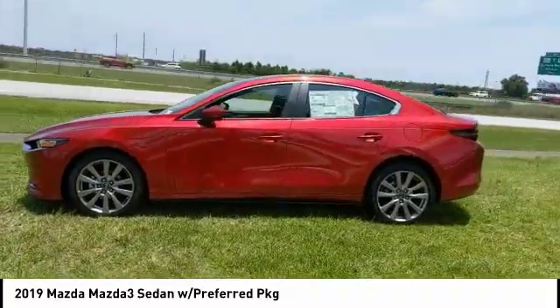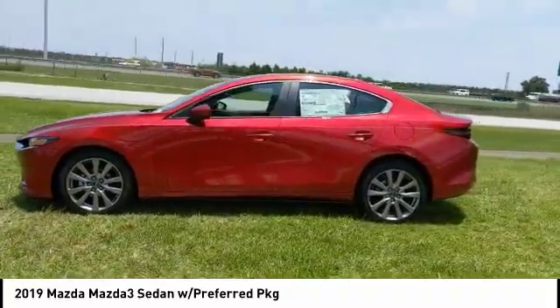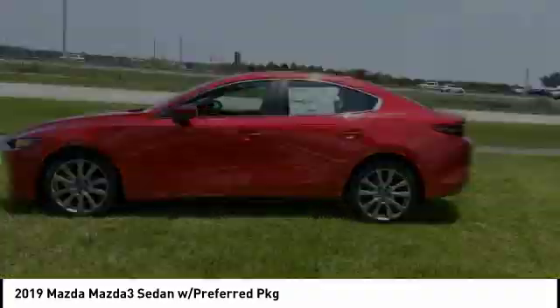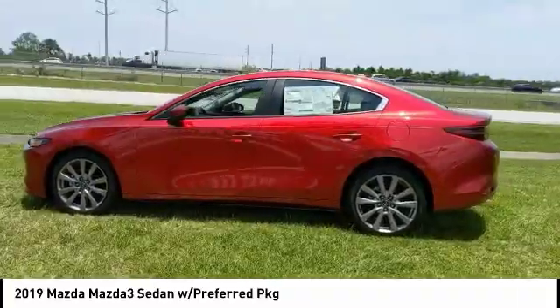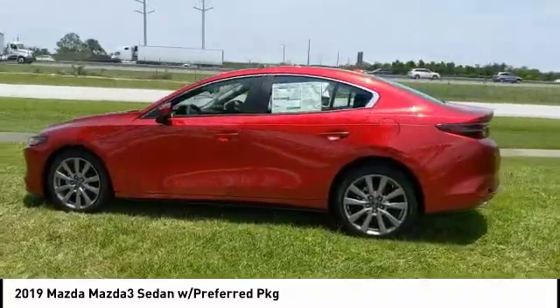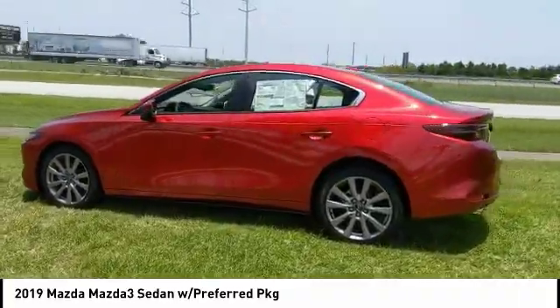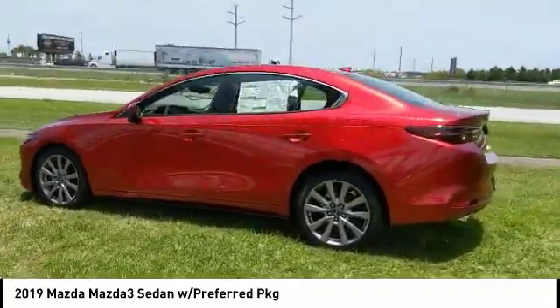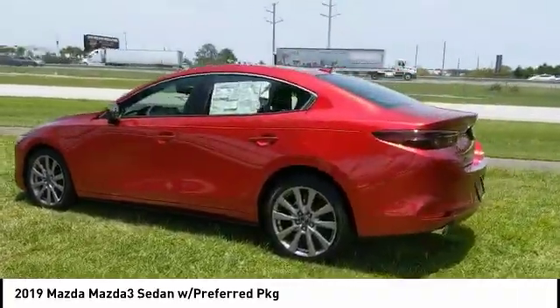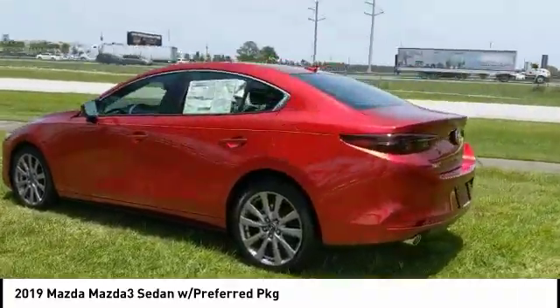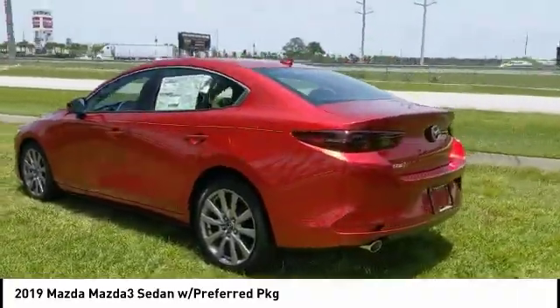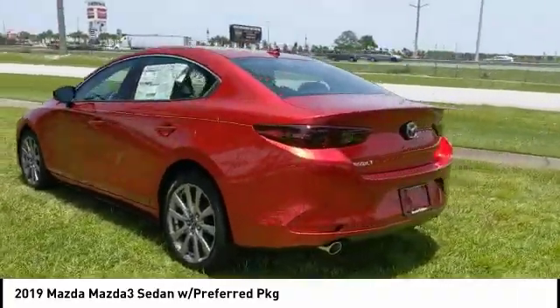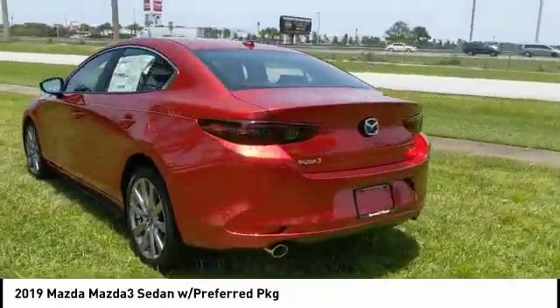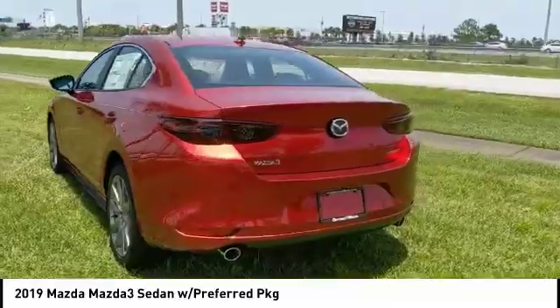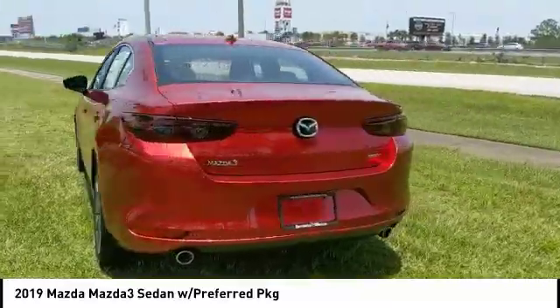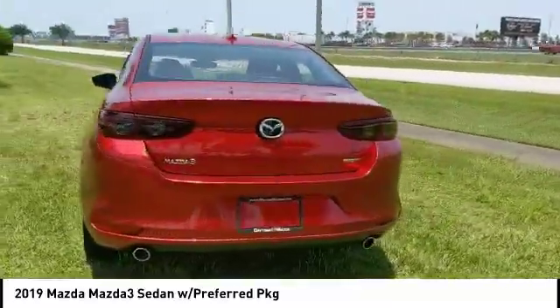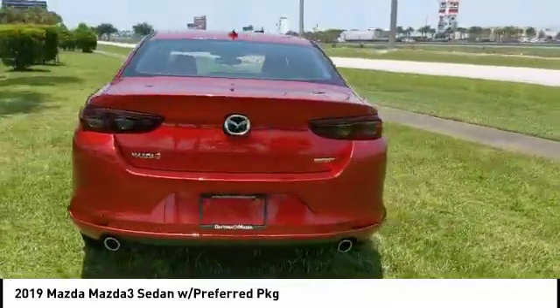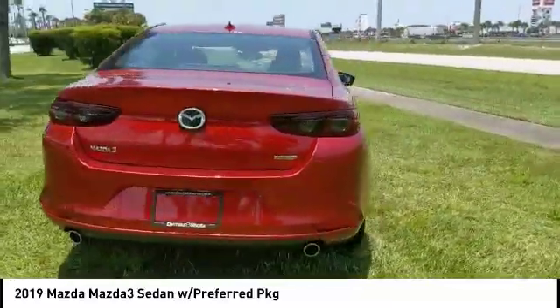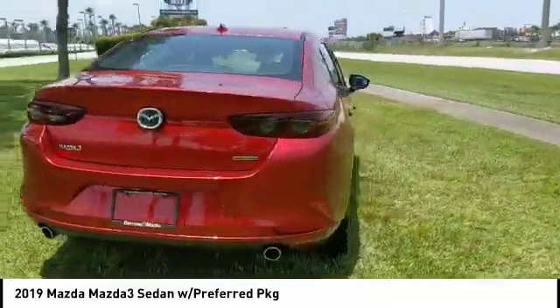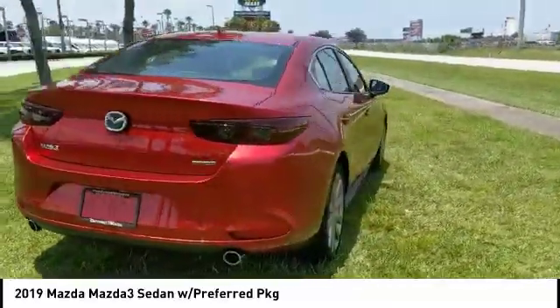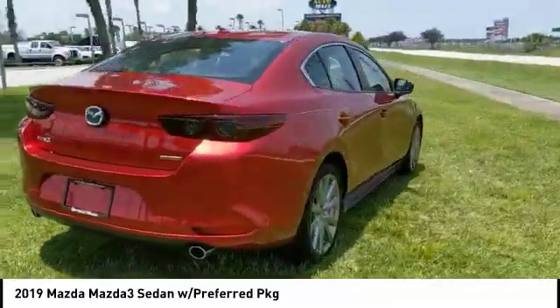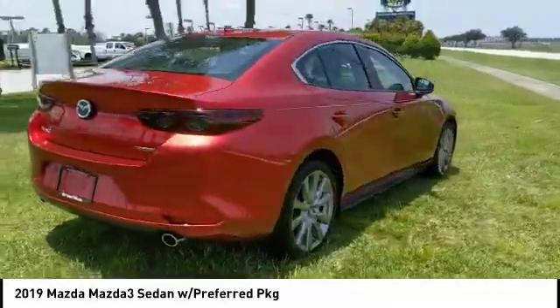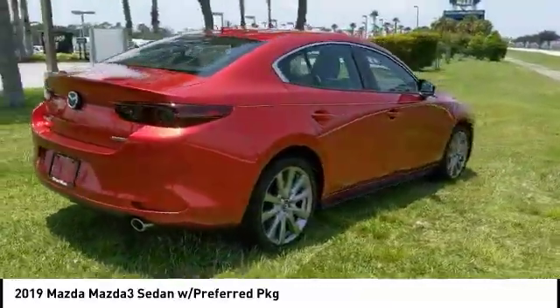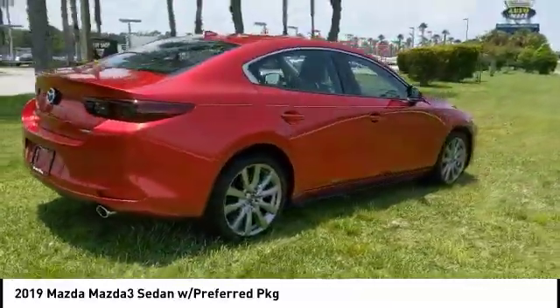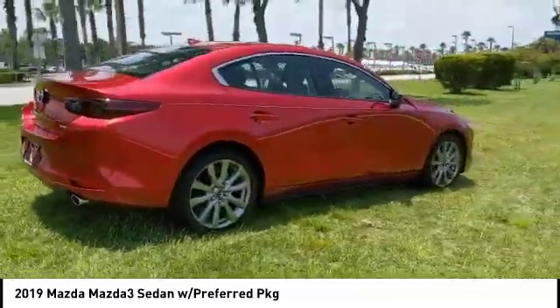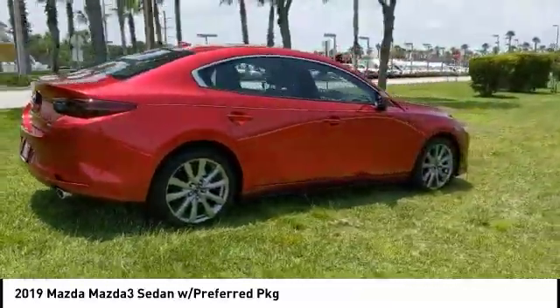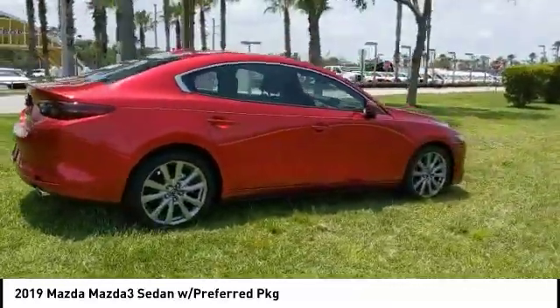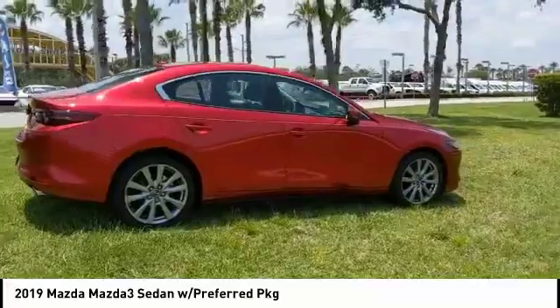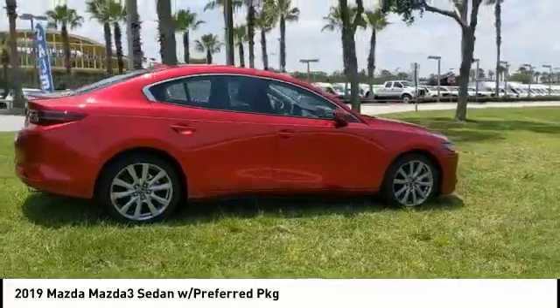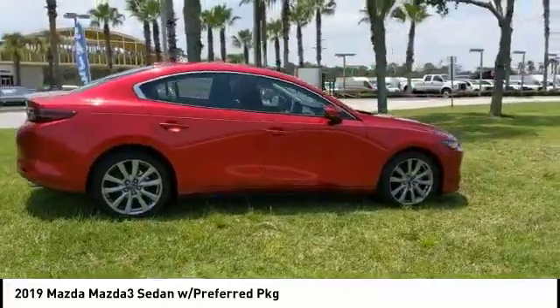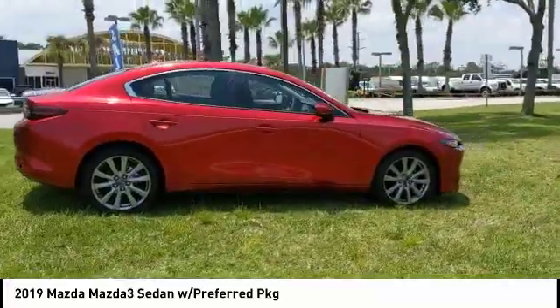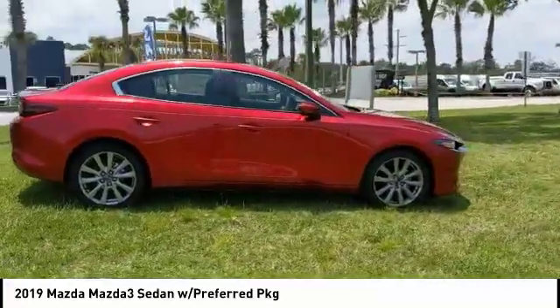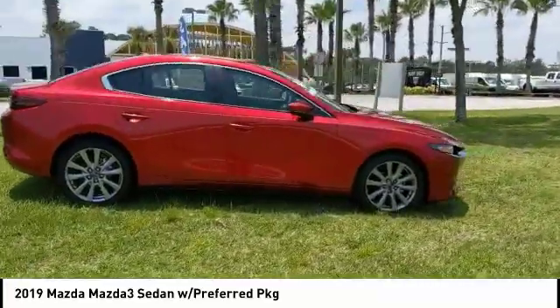Intermittent wipers, daytime running lights, engine immobilizer, integrated turn signal mirrors, rain sensing wipers. Wouldn't you look great in this vehicle? Stop in today and see for yourself.